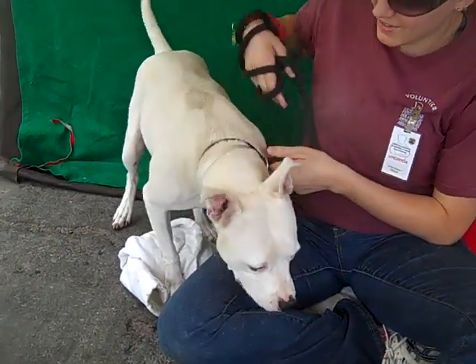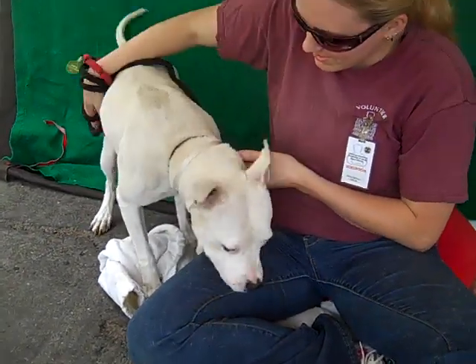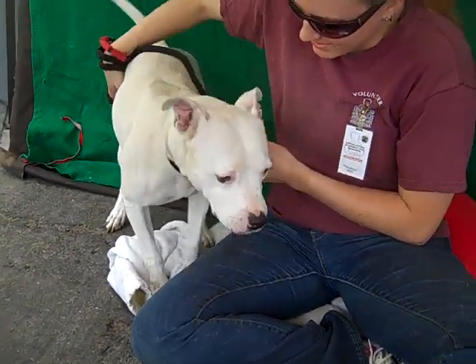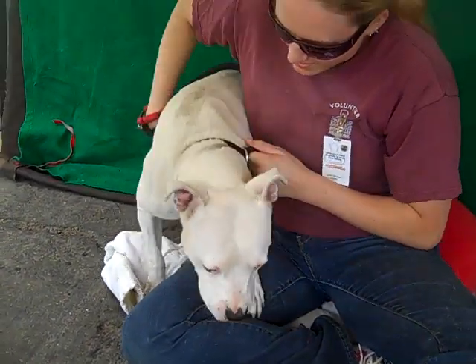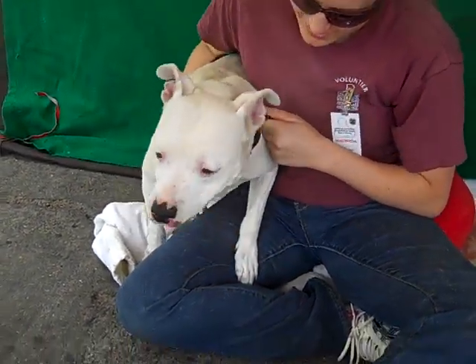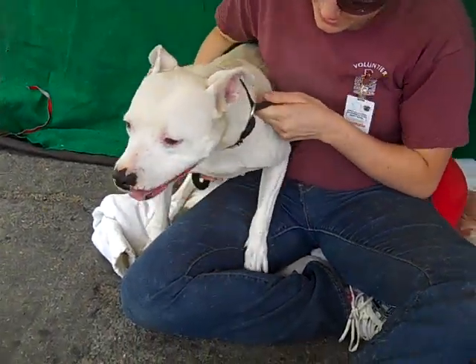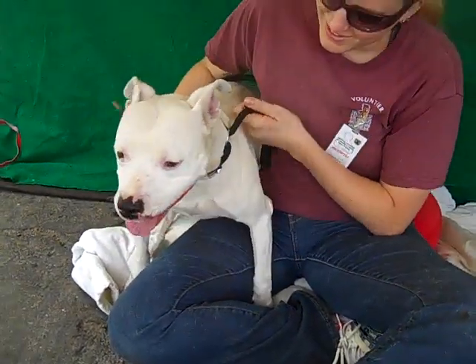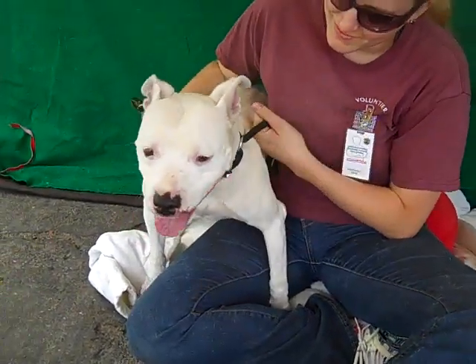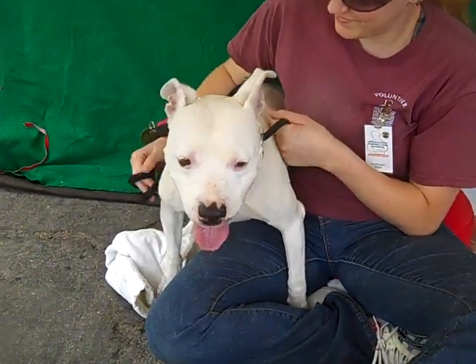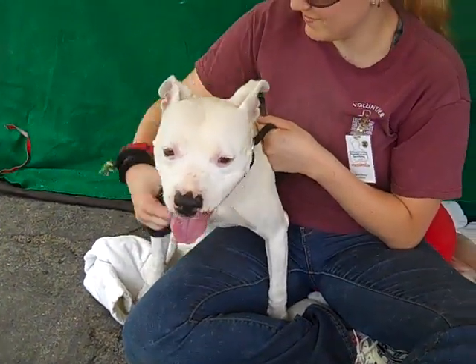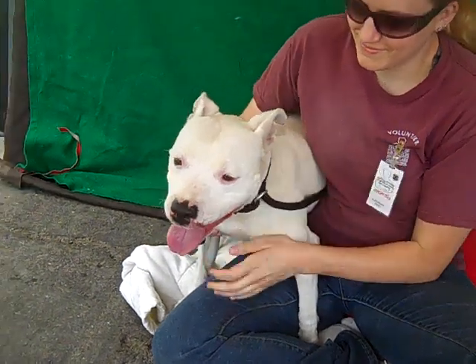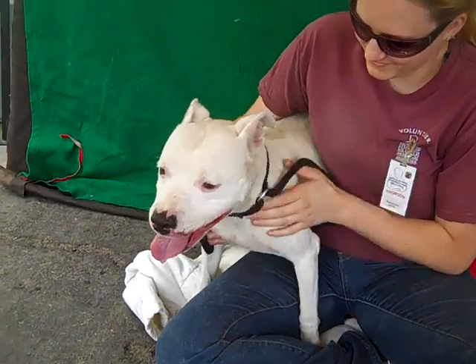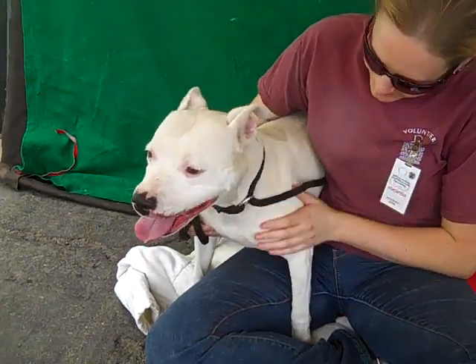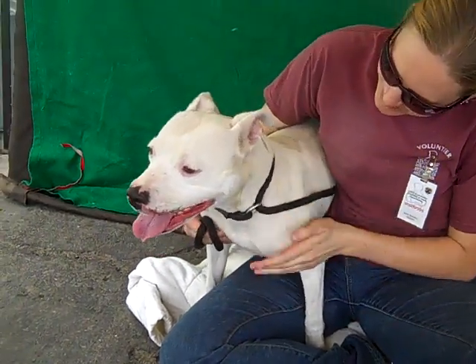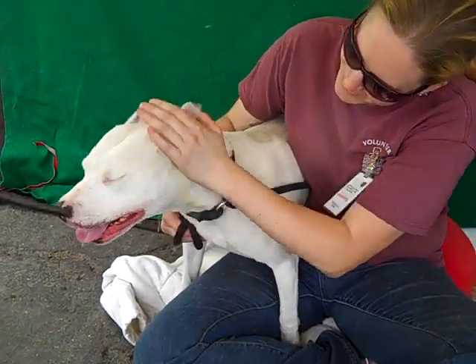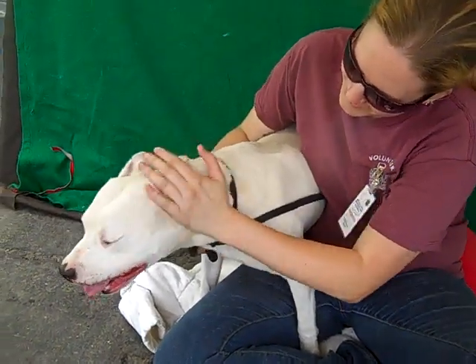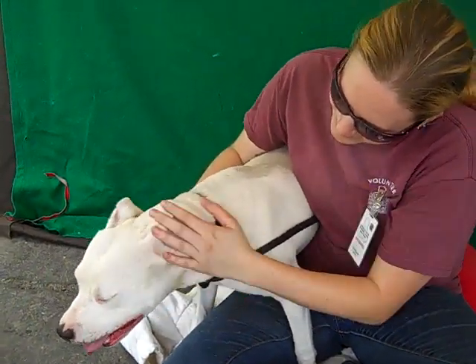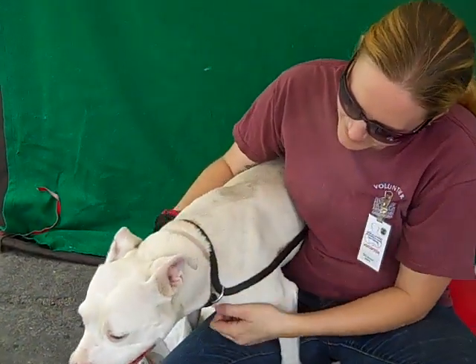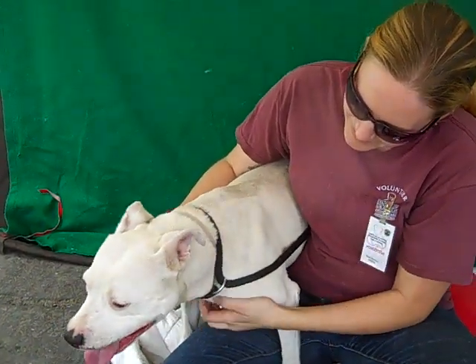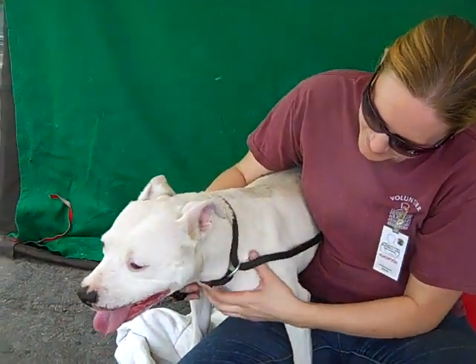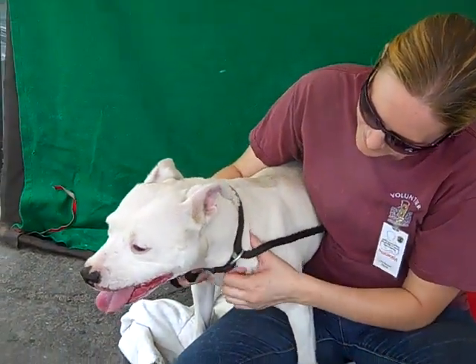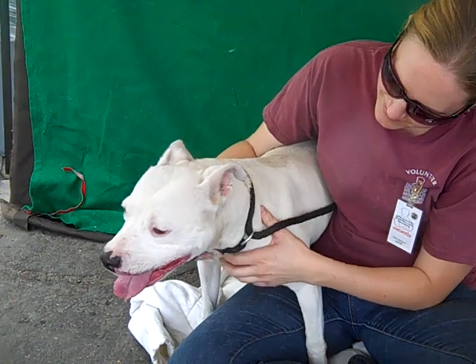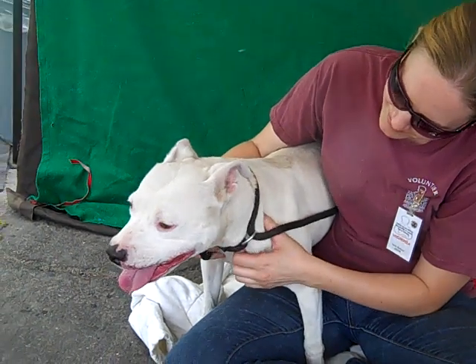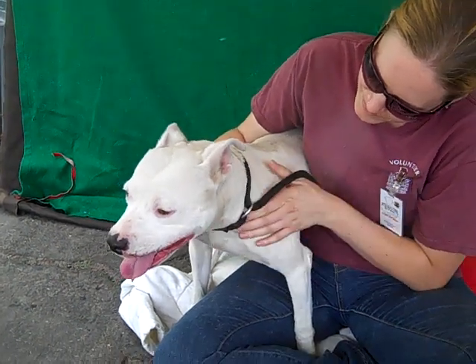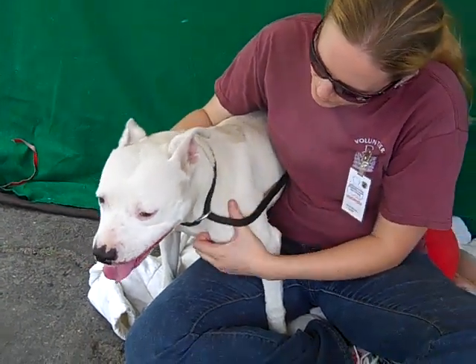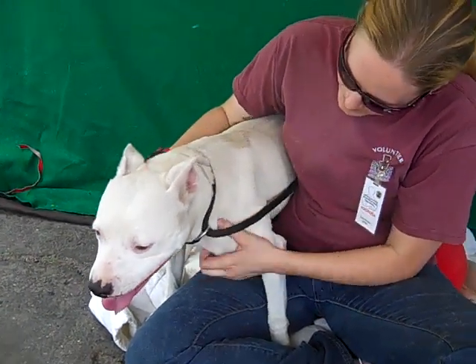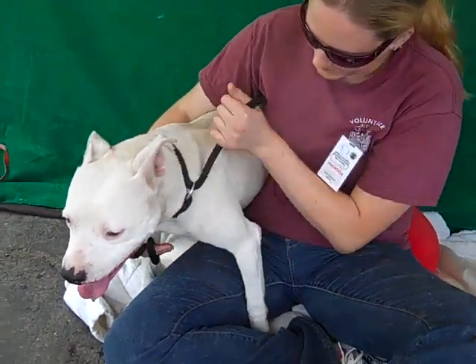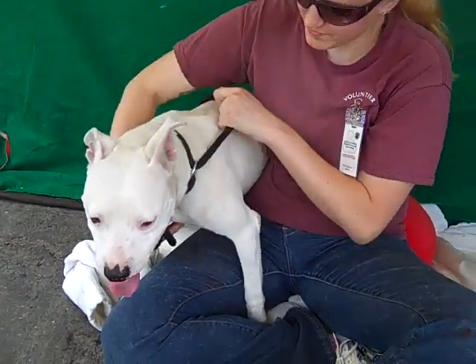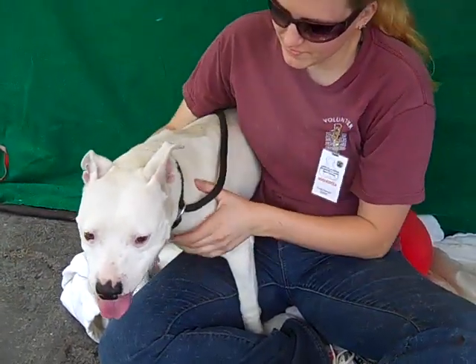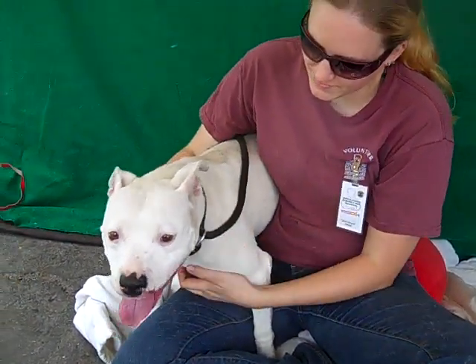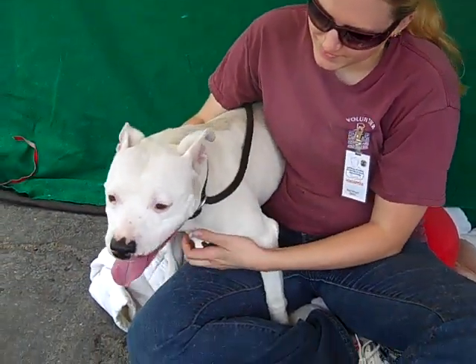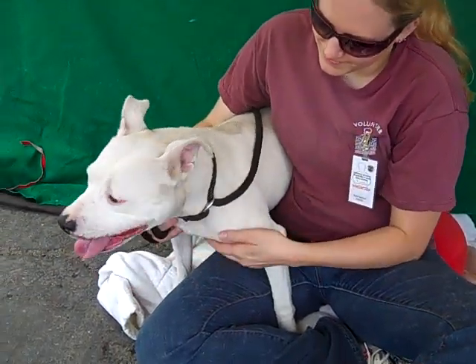Hi, this beautiful little girl is Diamond. ACE 363-6640. Diamond is a female white pit mole mix. We think she's about four to five years old and she came to the shelter as an owner surrender on June 13th. She weighs 41 pounds.